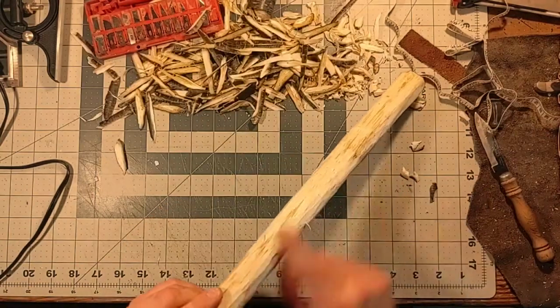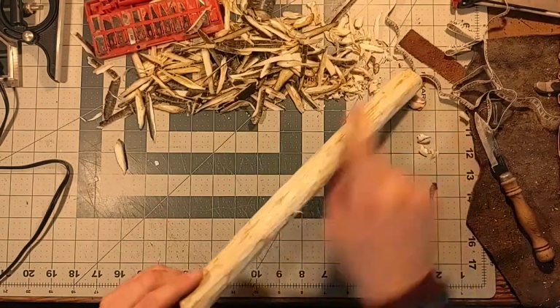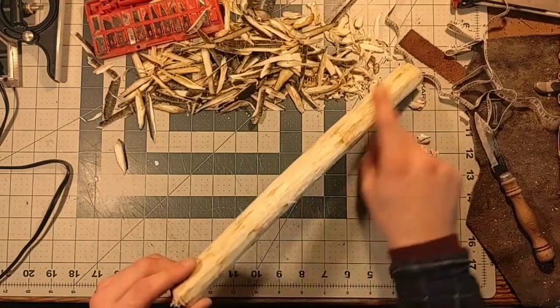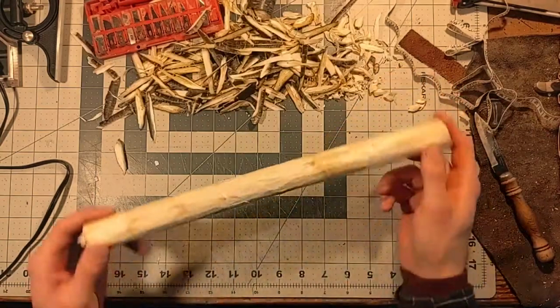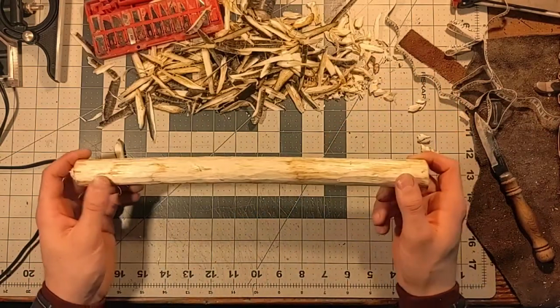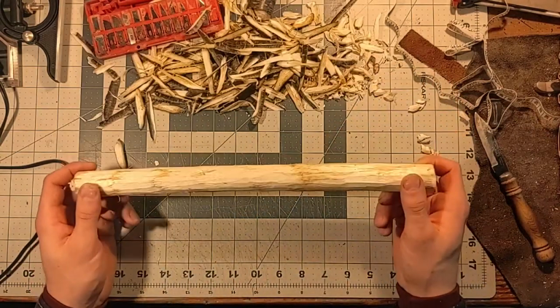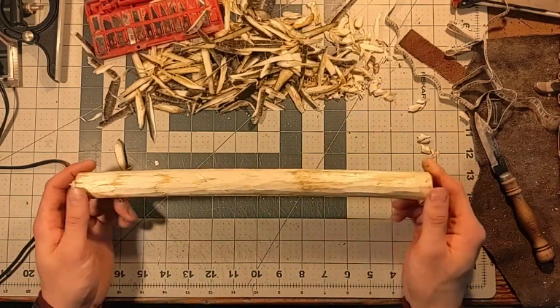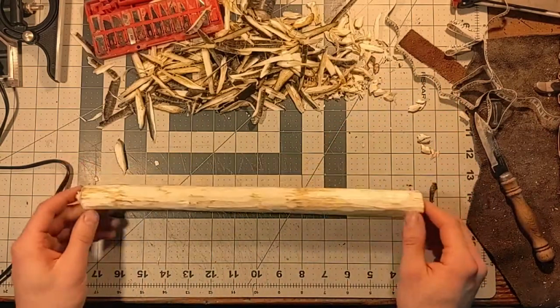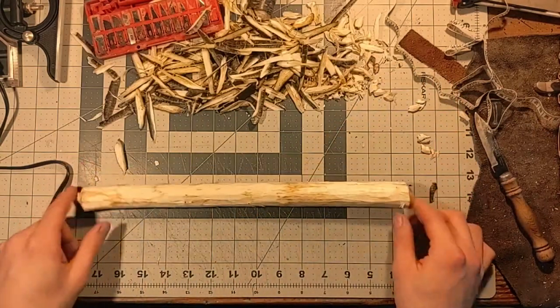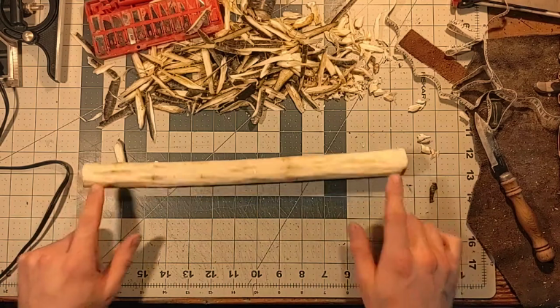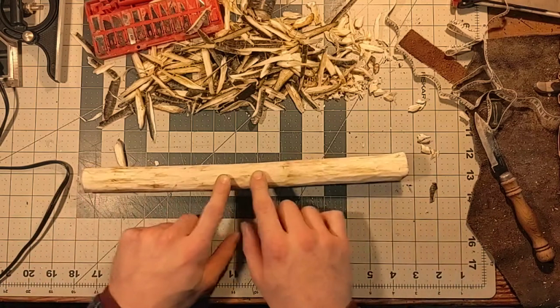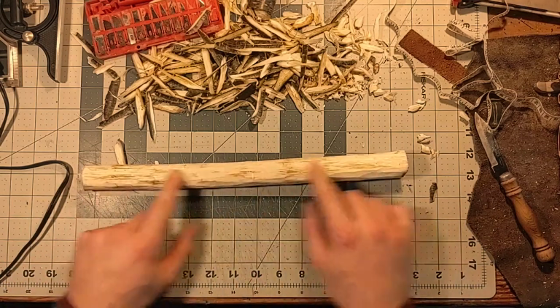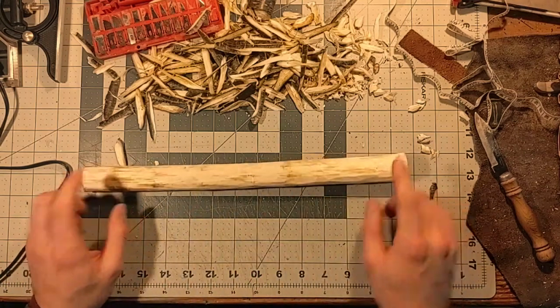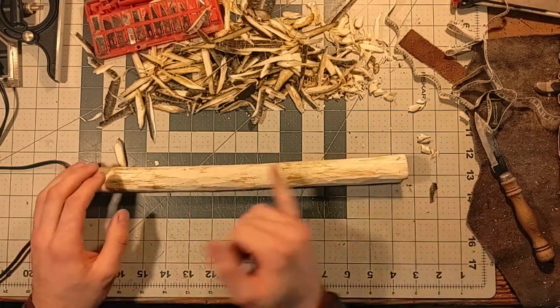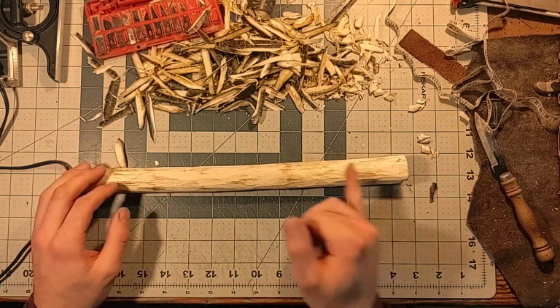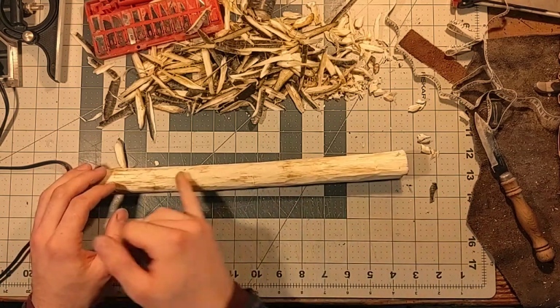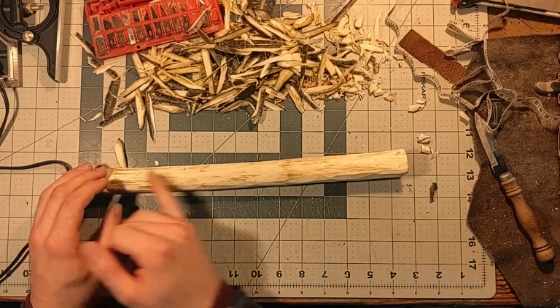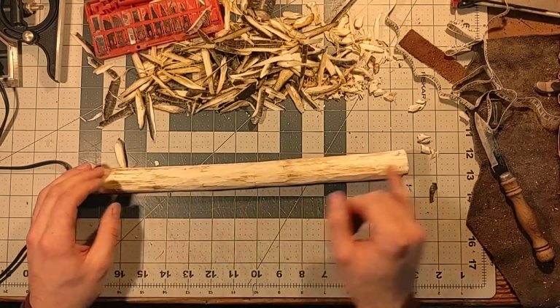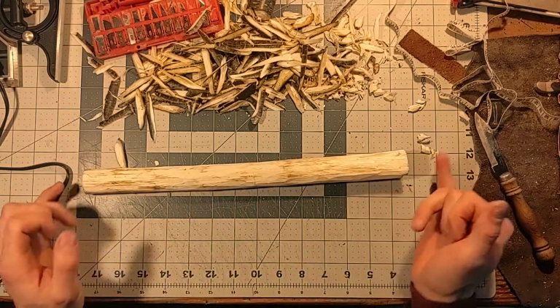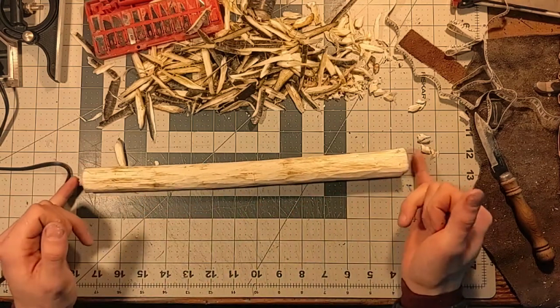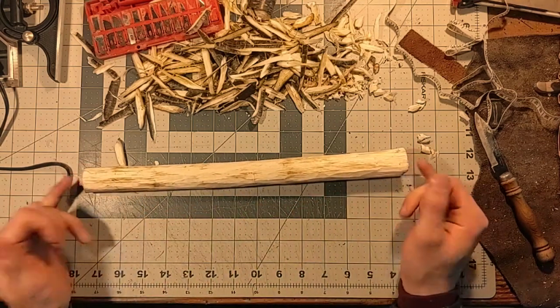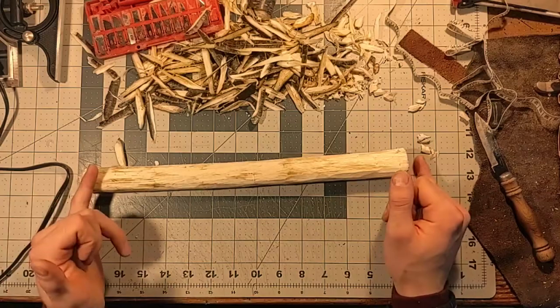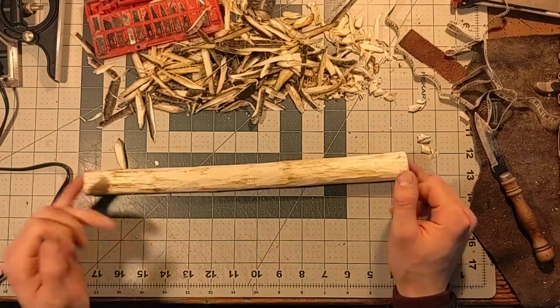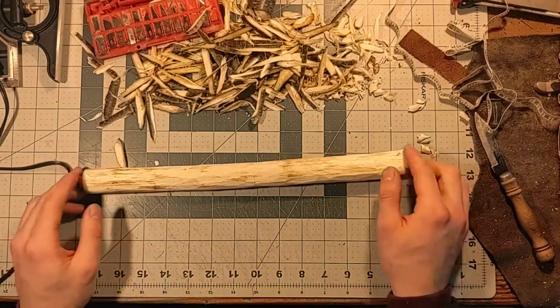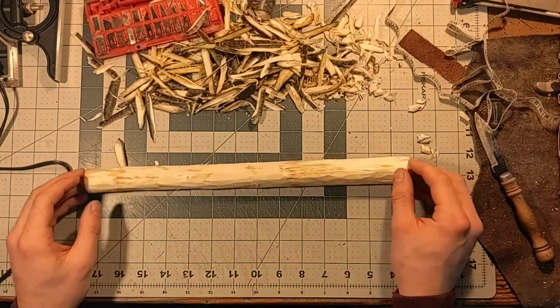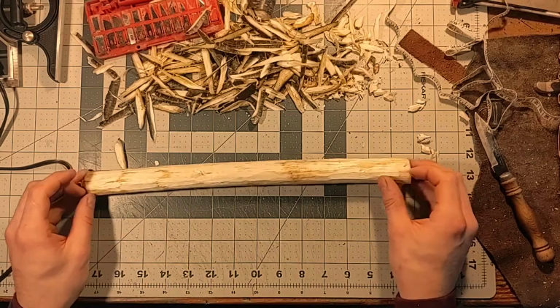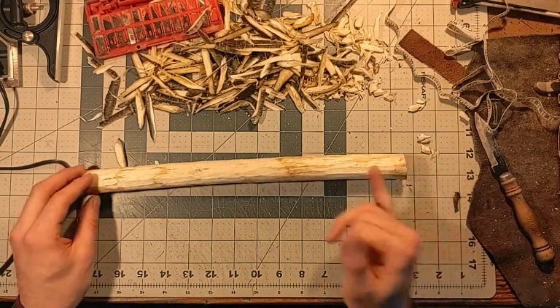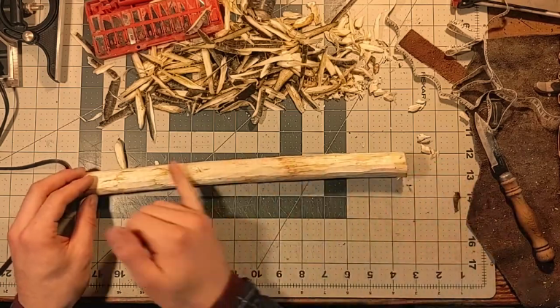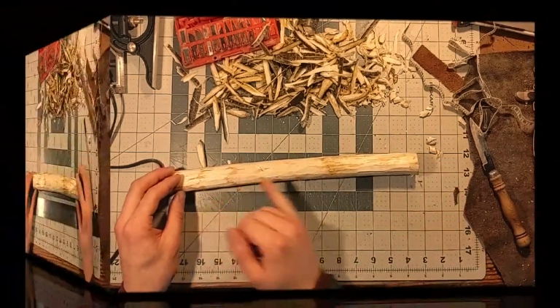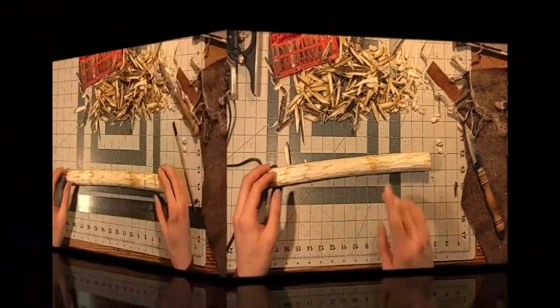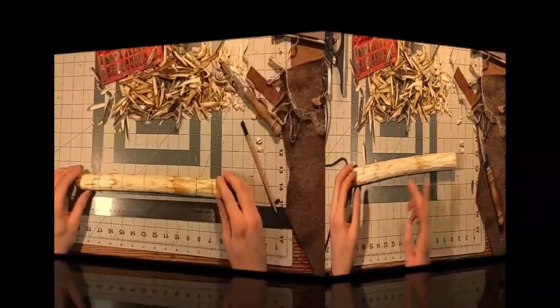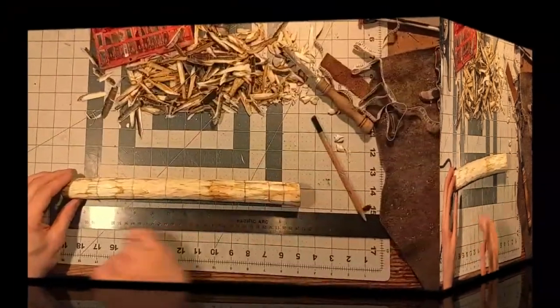All the bark is off of it now, and the next step is going to be to mark out with pencil where our beads are going to be on here. This is going to be the handle right here, and this is going to be the point of the wand. And we're going to mark out where the beads are going to be, and then we're going to start to carve the shape into it.